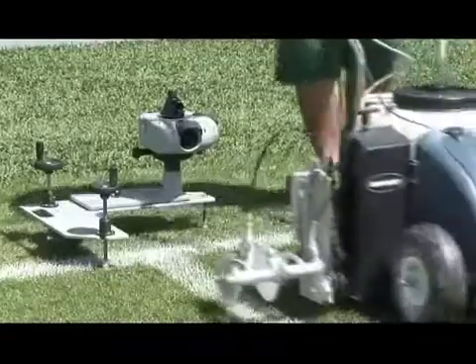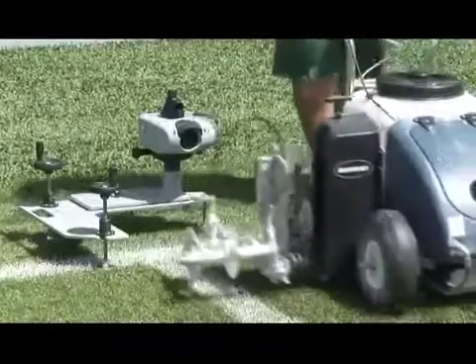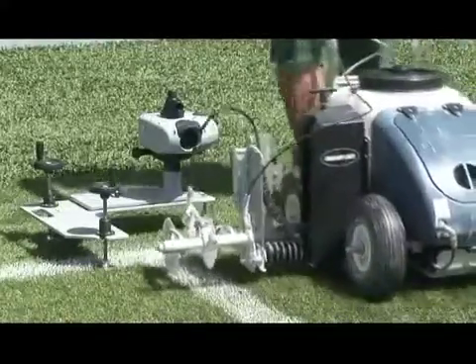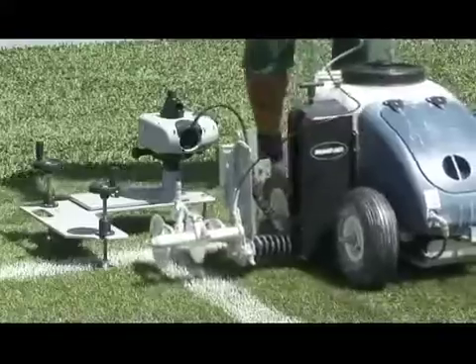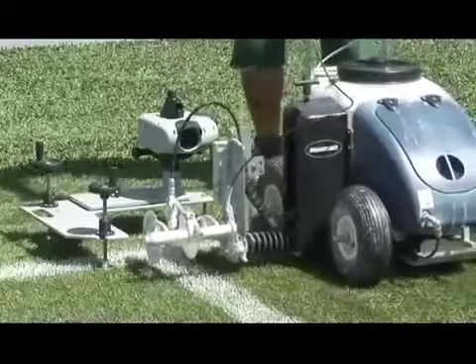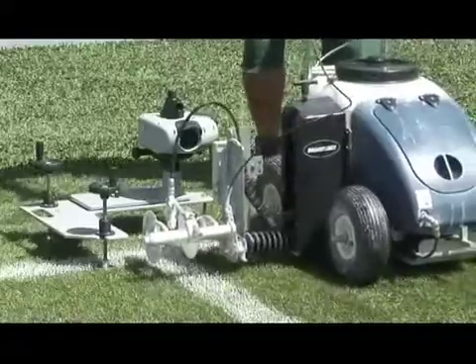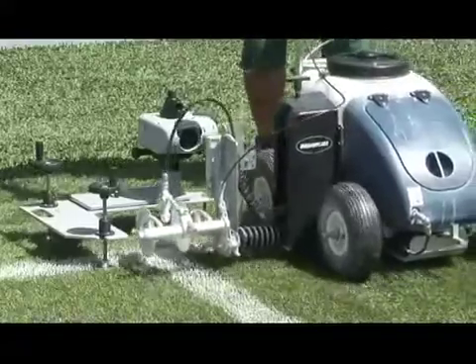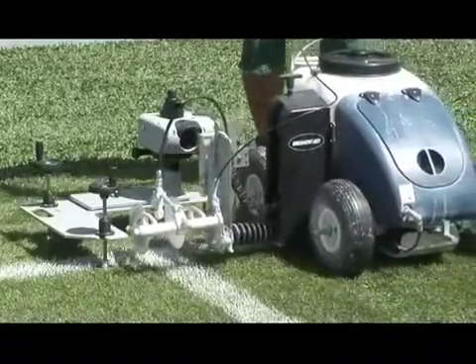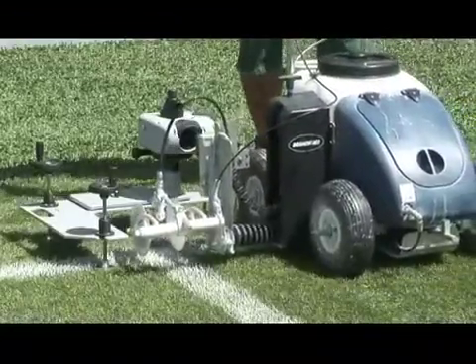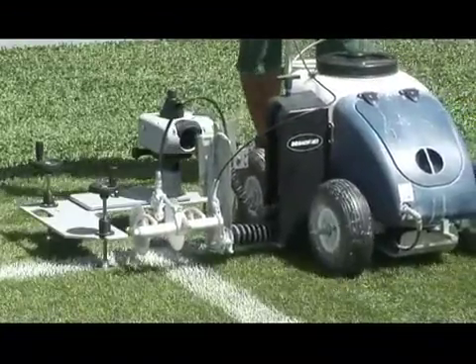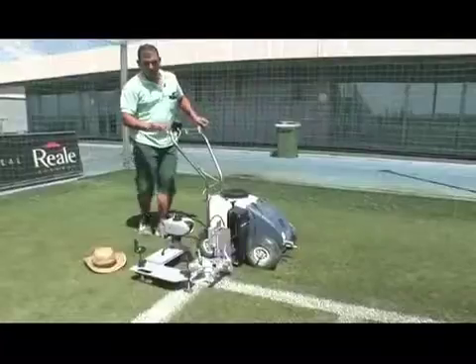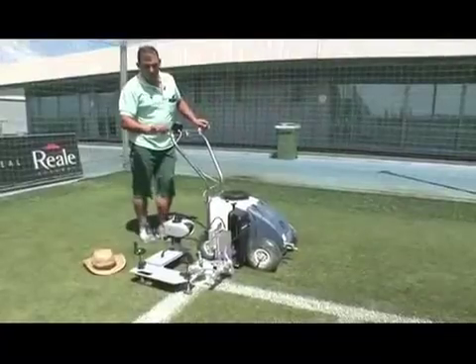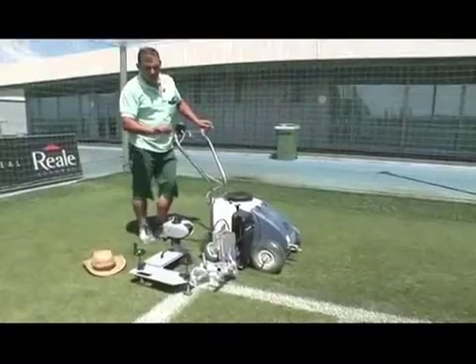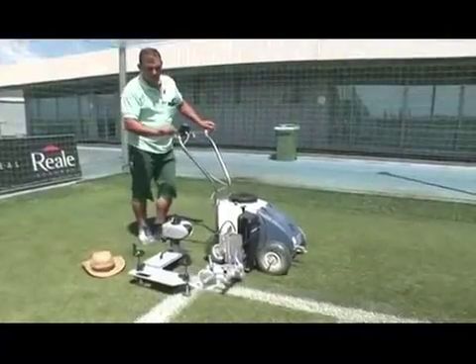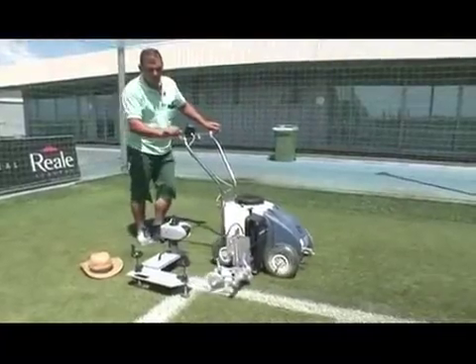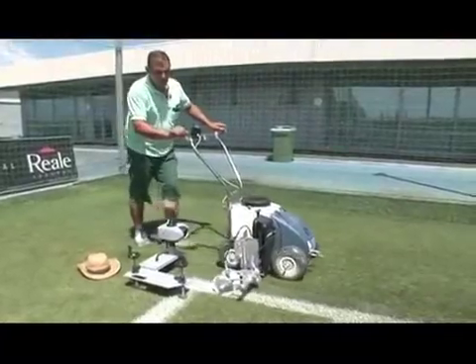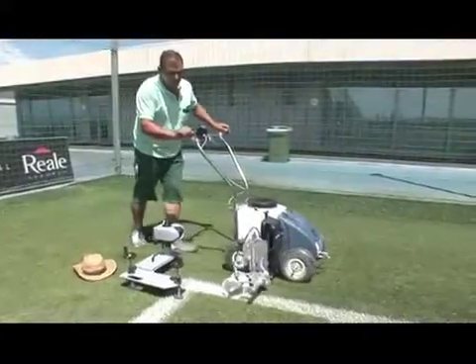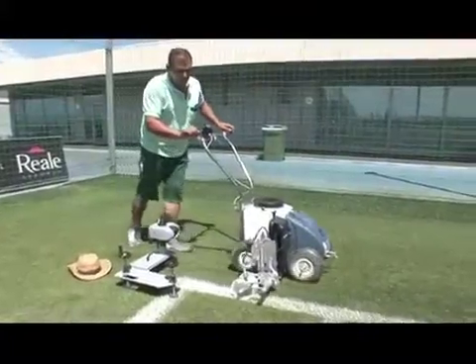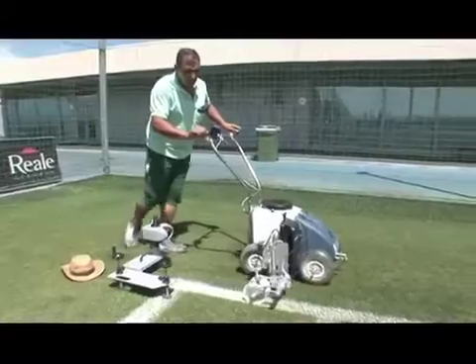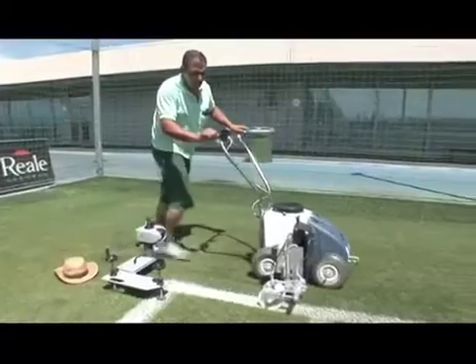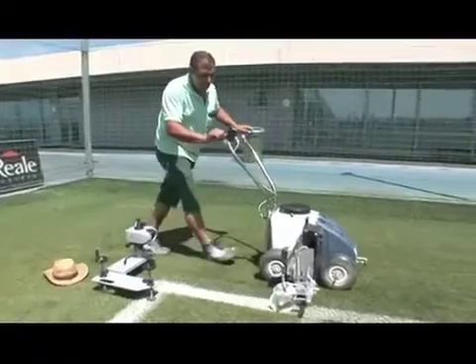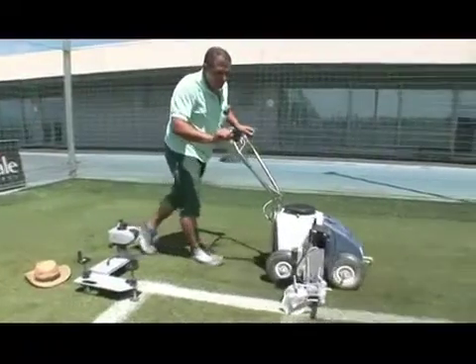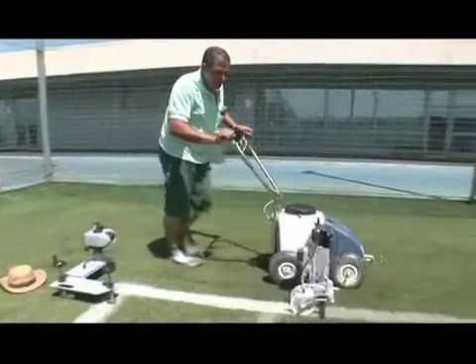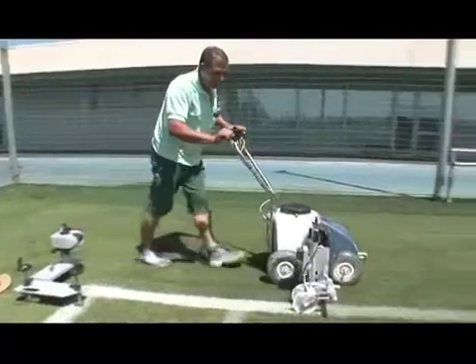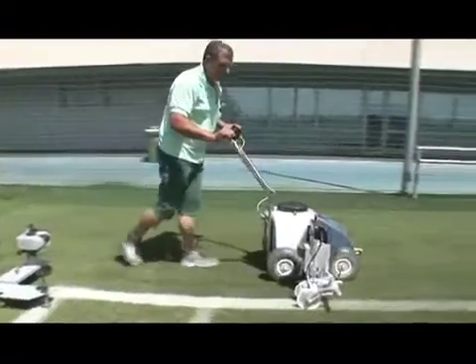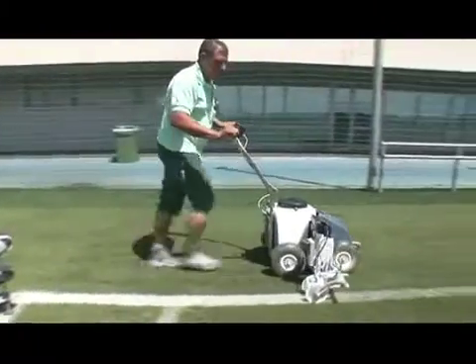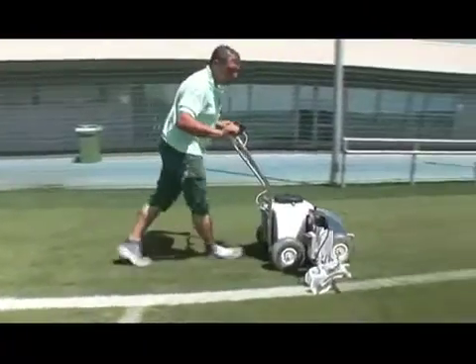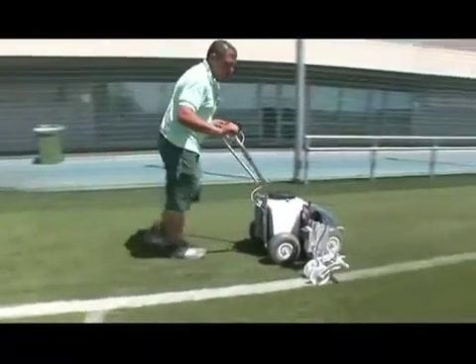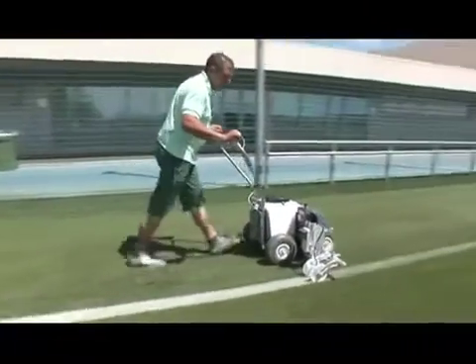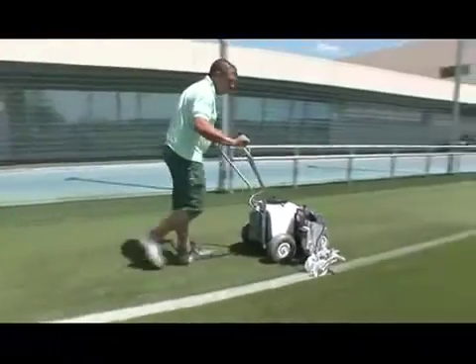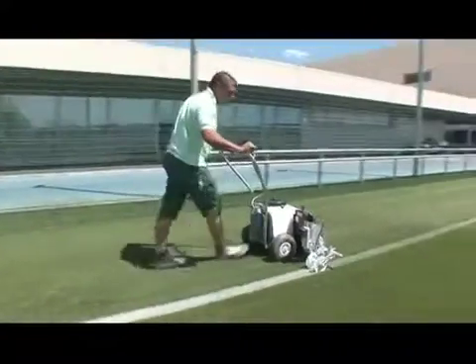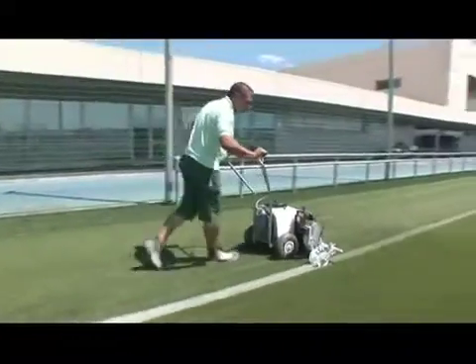When using the Beamrider laser system, a full-size soccer field can be measured and marked from scratch in well under an hour. This creates significant time savings for initial layout and over-marking.